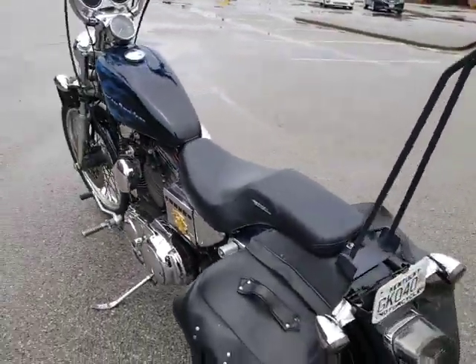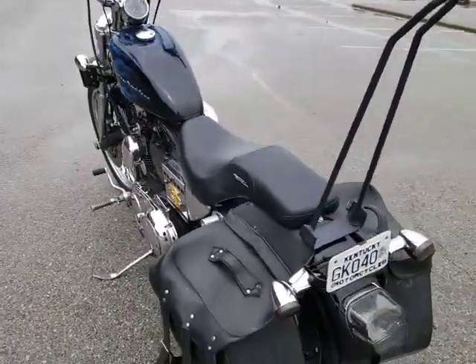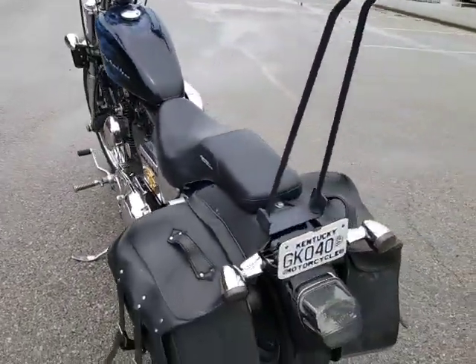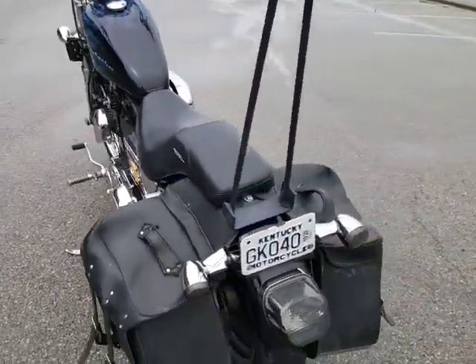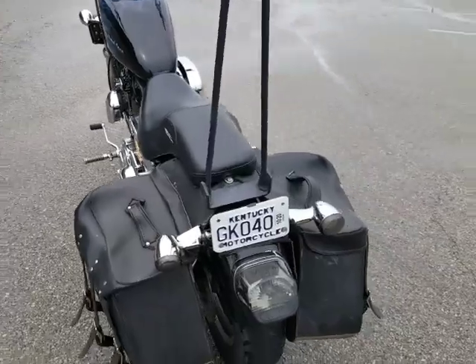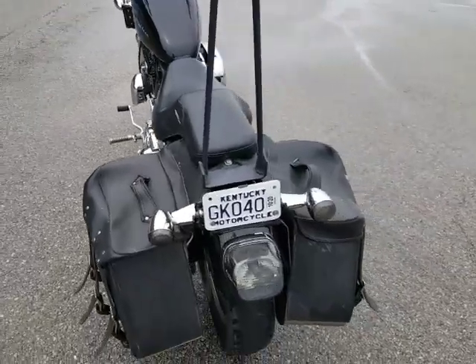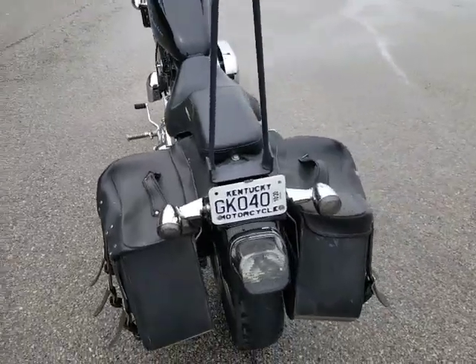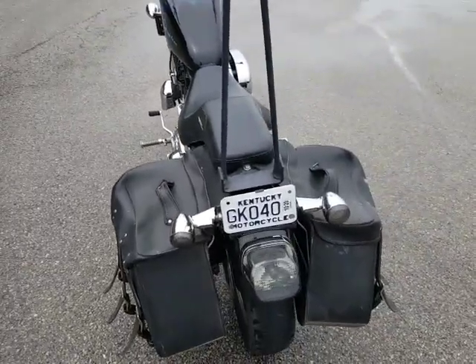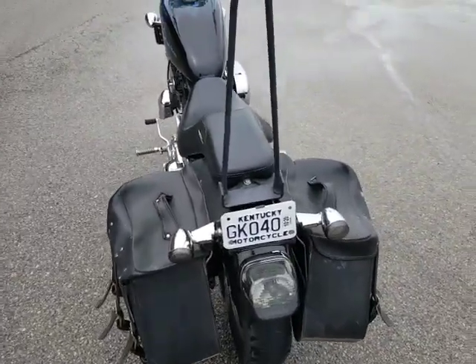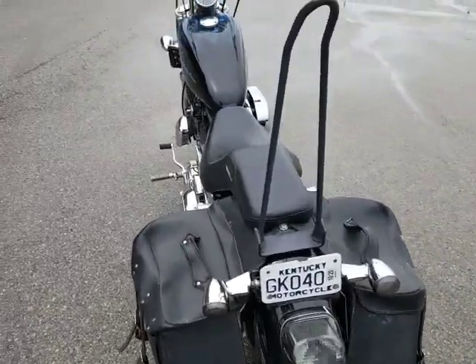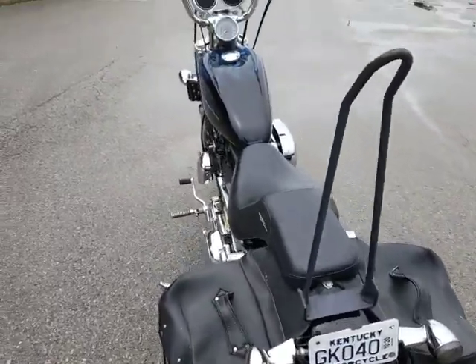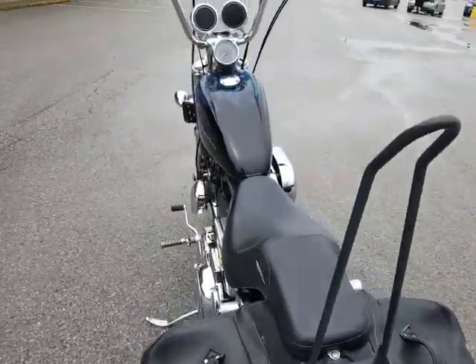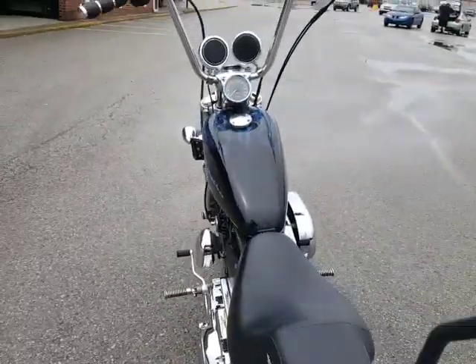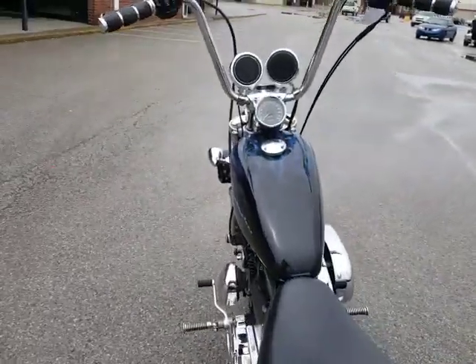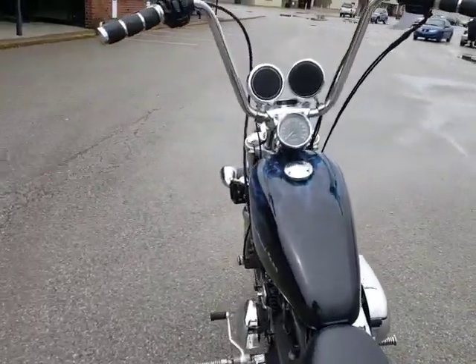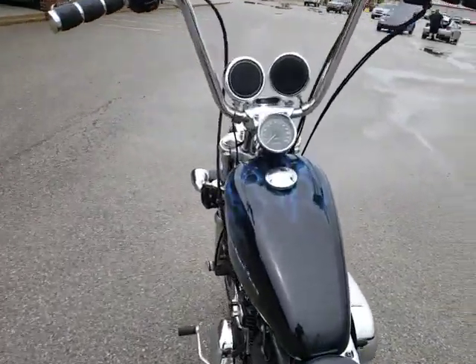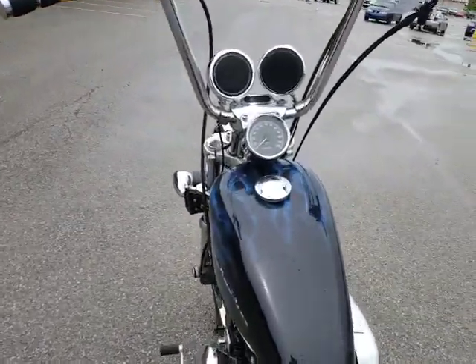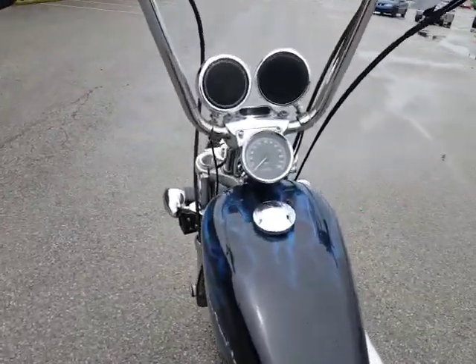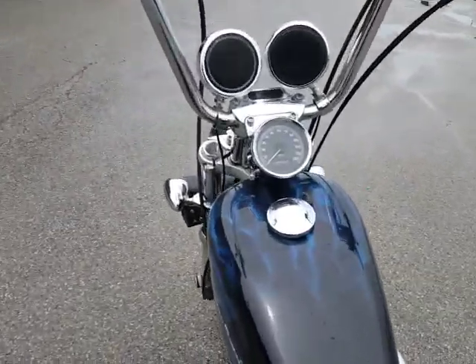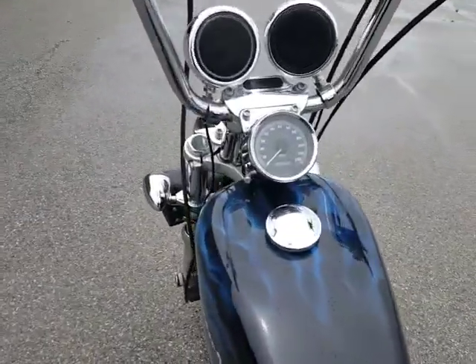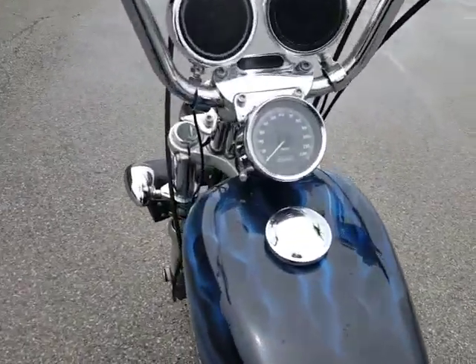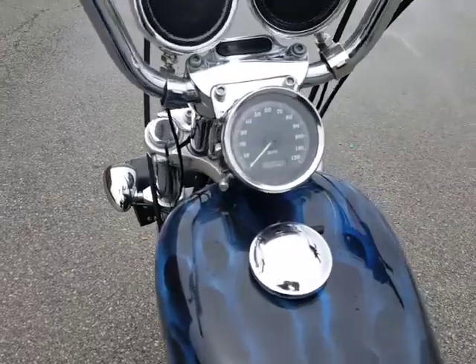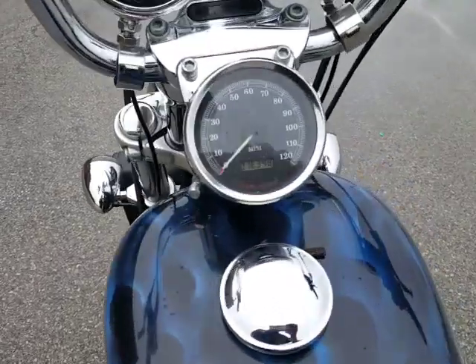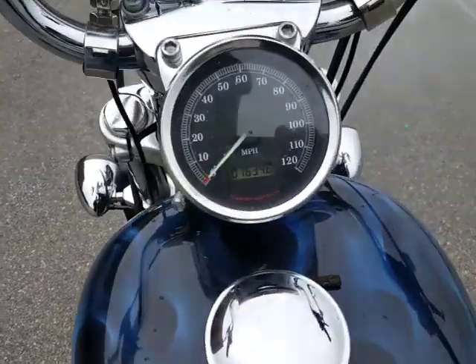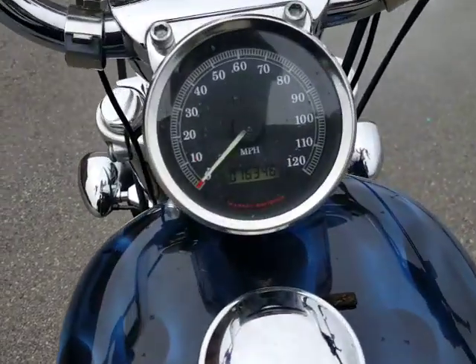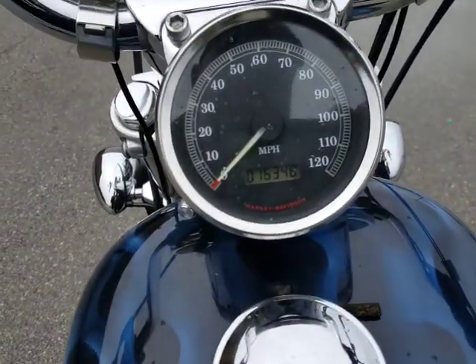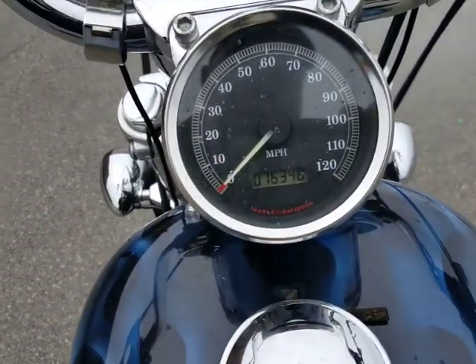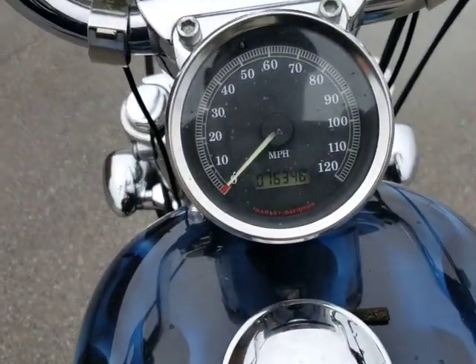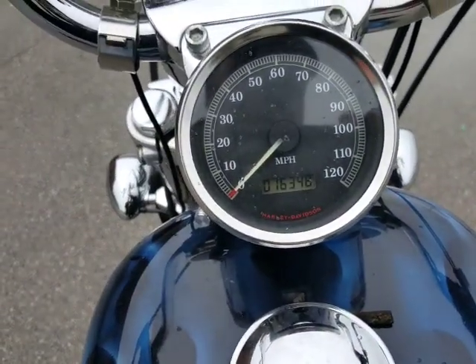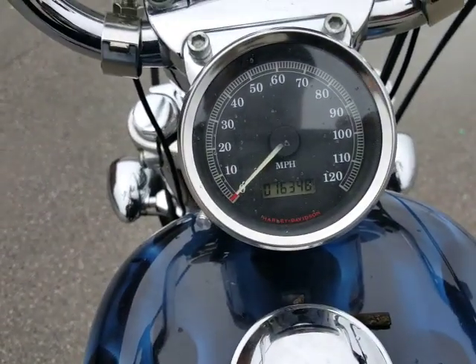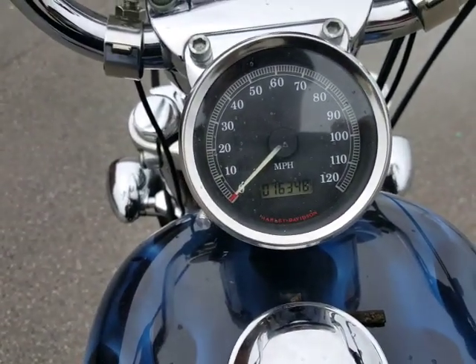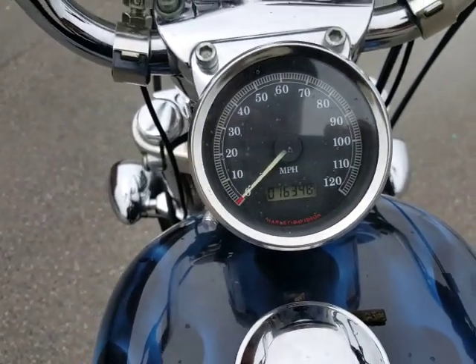Got smoke lenses in the rear too. I think we've got about 16,000 miles on this machine — 16,348.